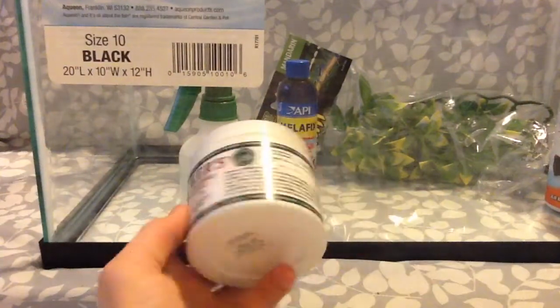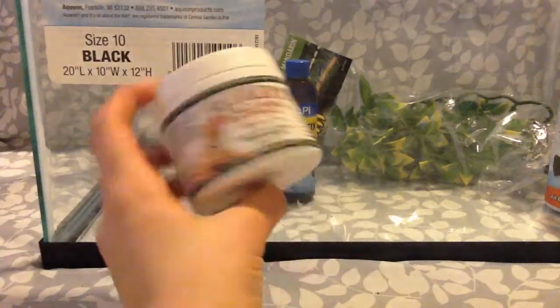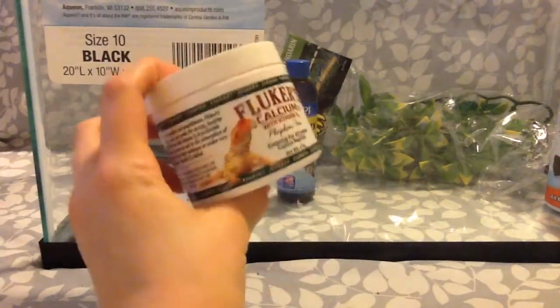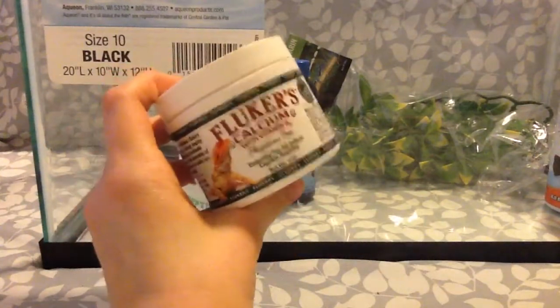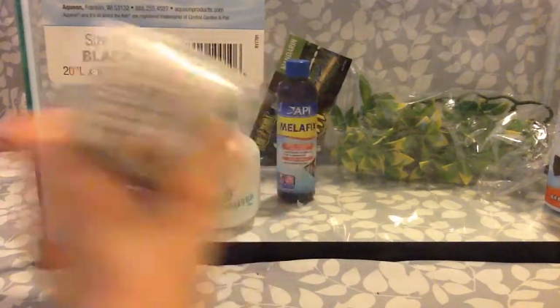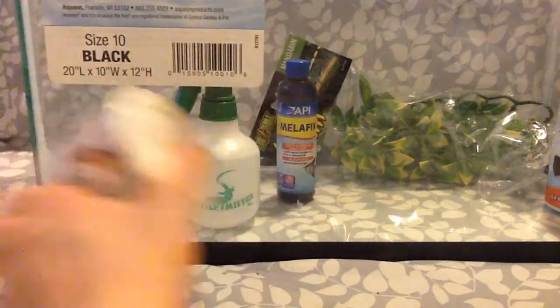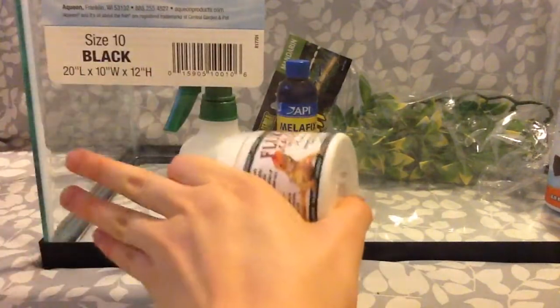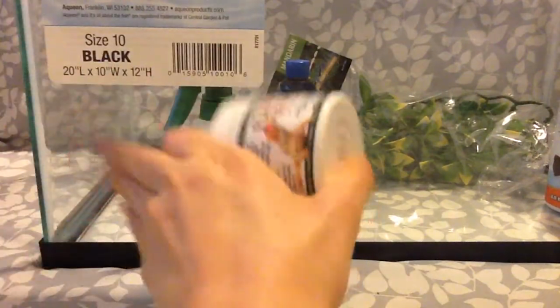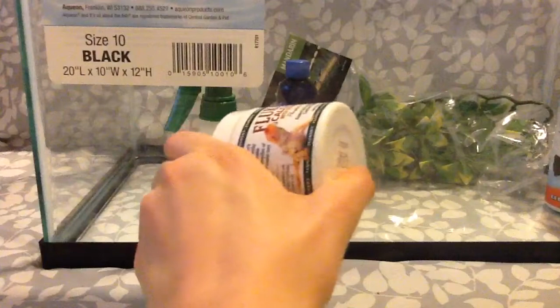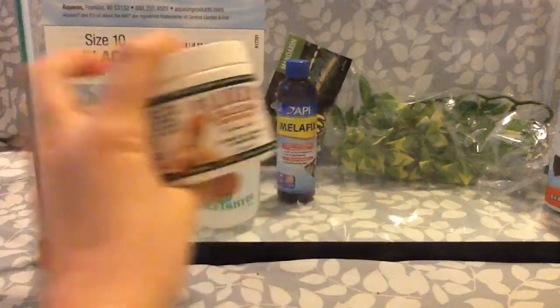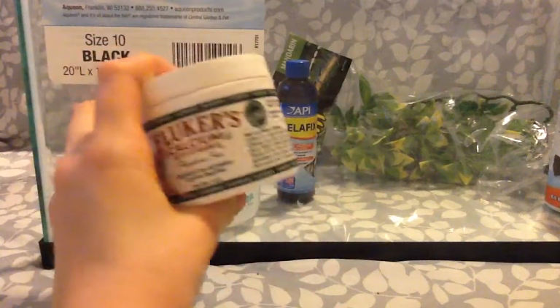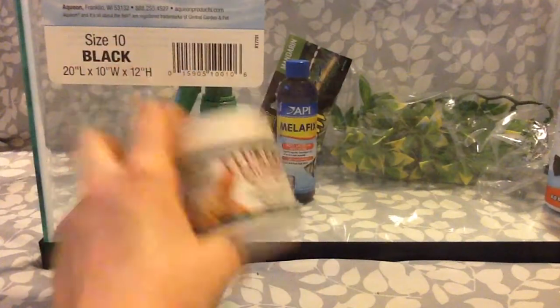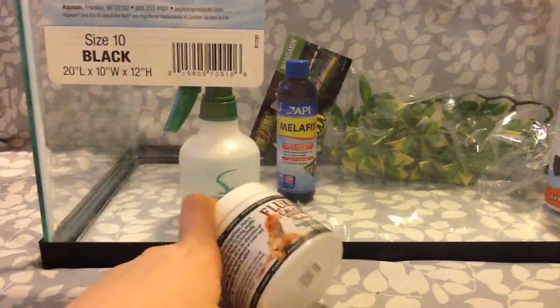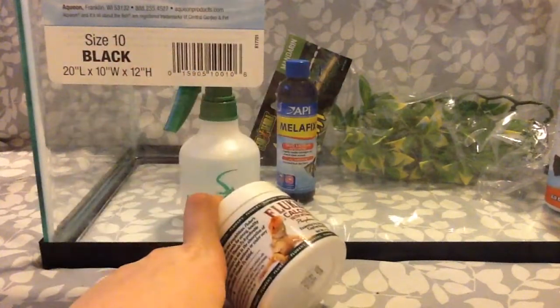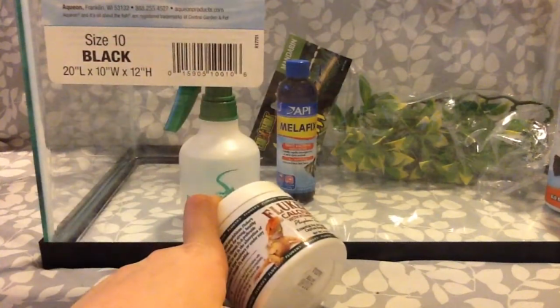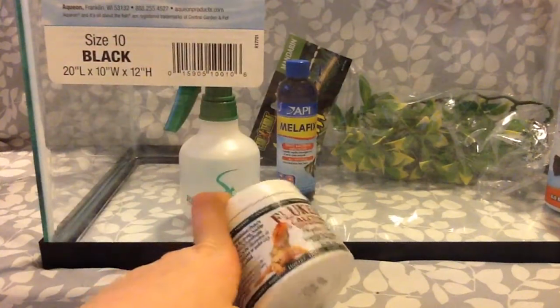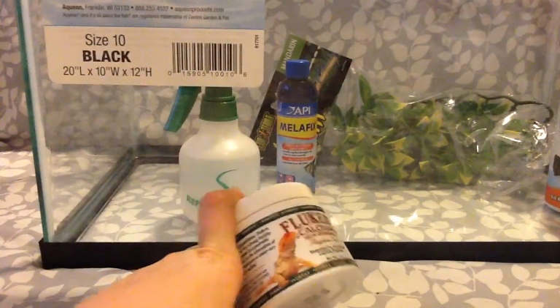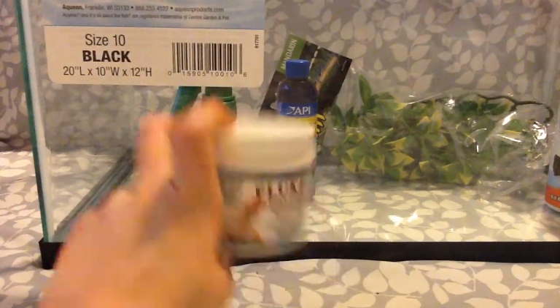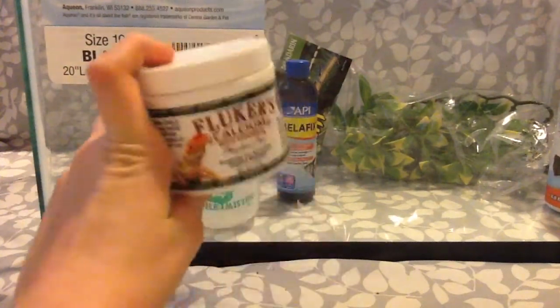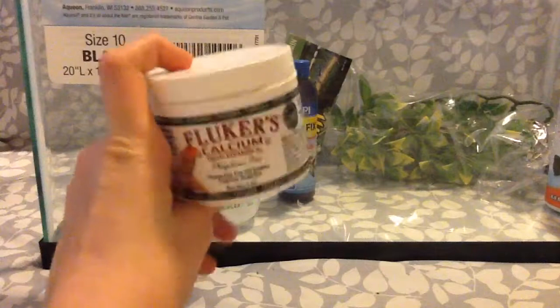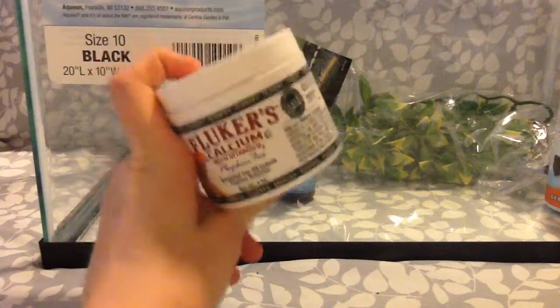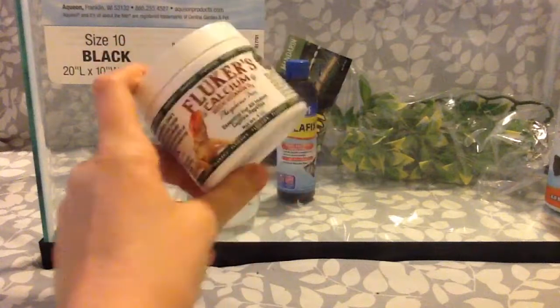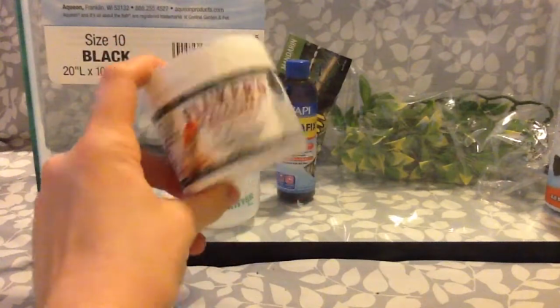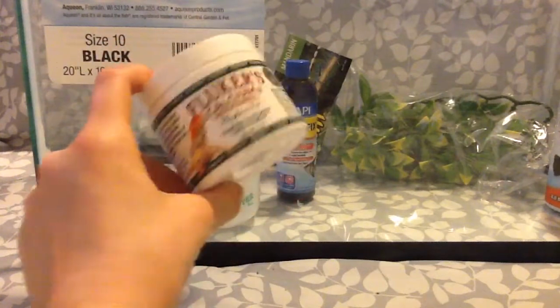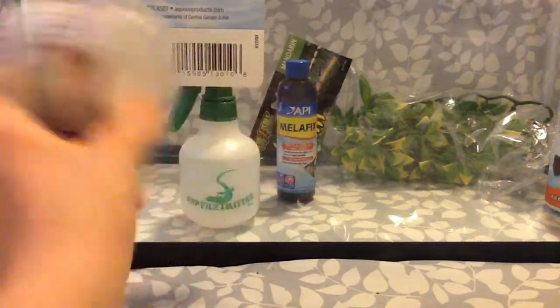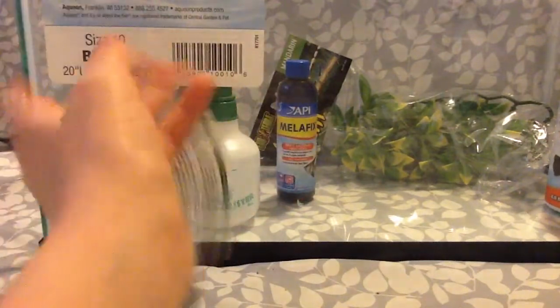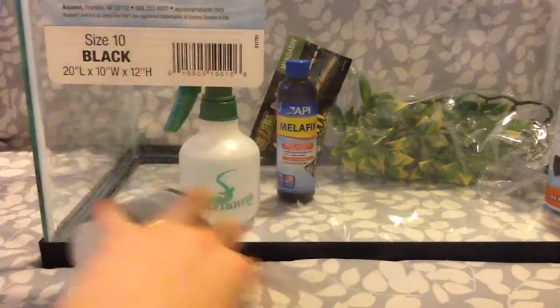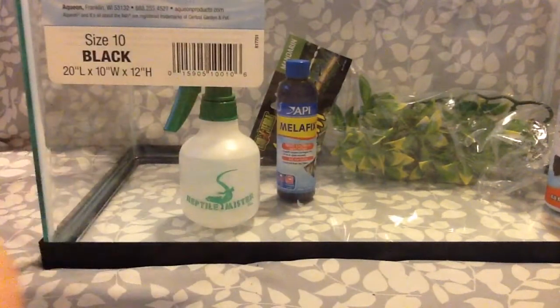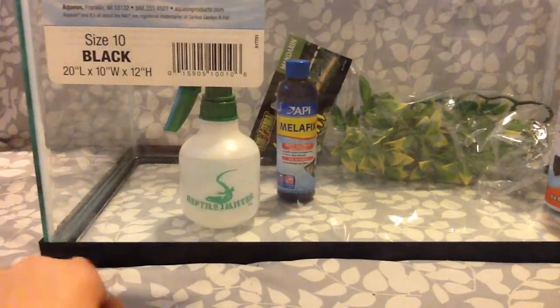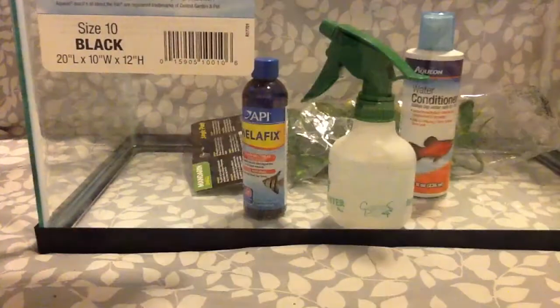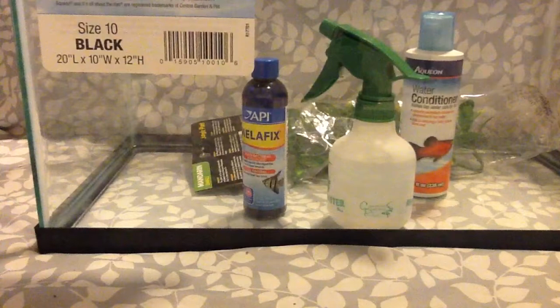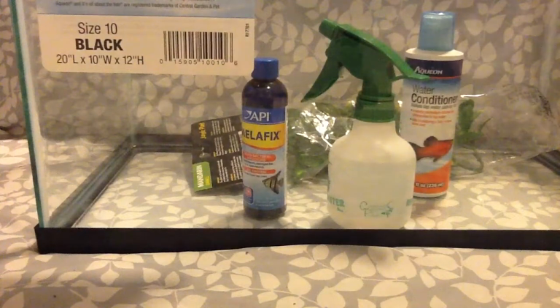And then I got him some calcium. By the way, that other stuff isn't that expensive — that thing was only about $5. And then I got him some more calcium.